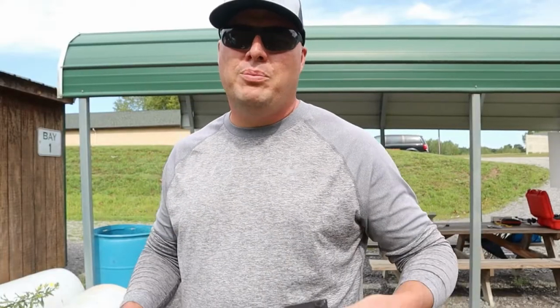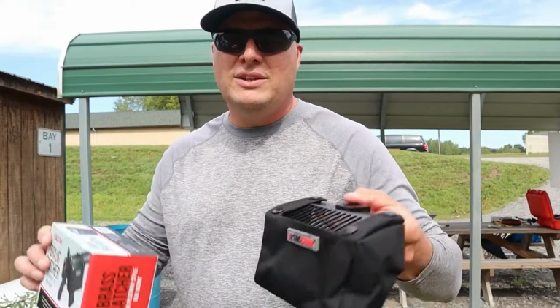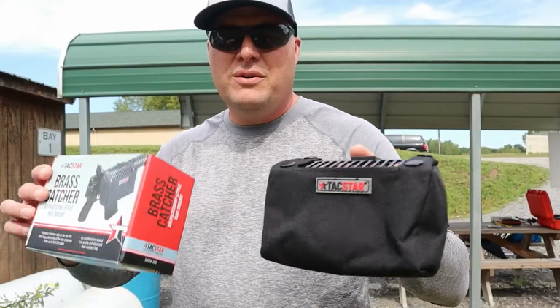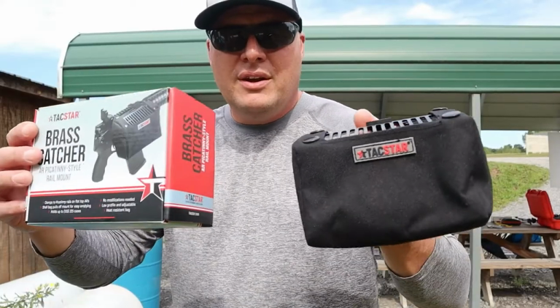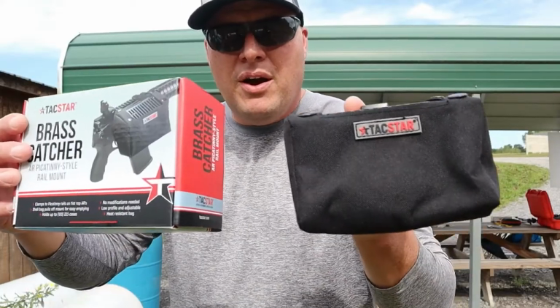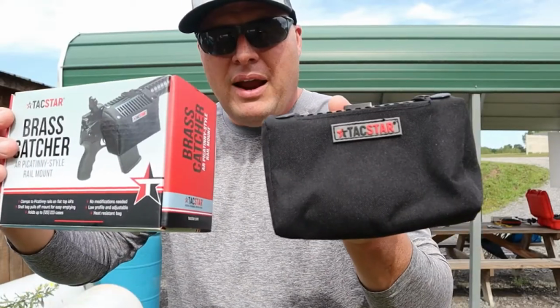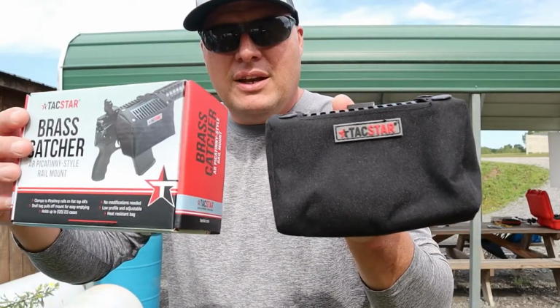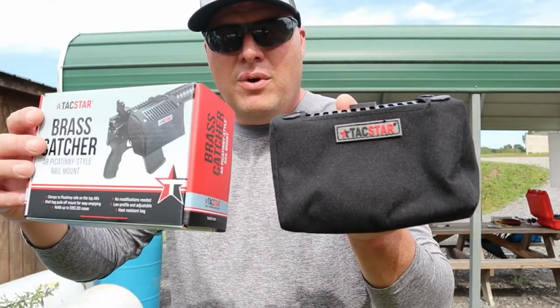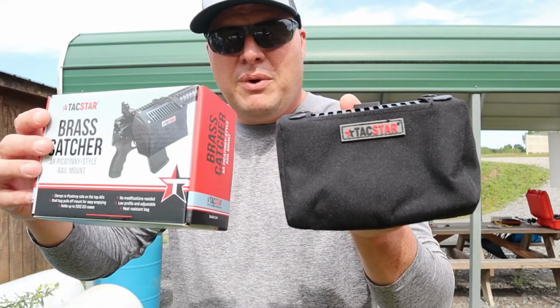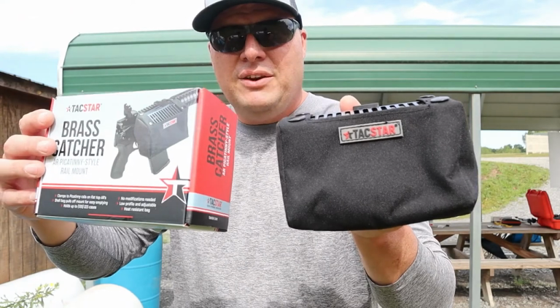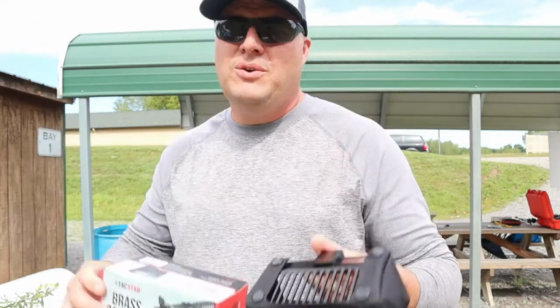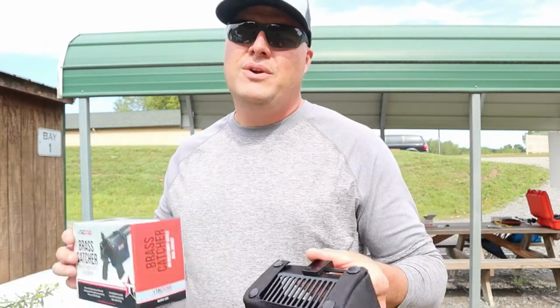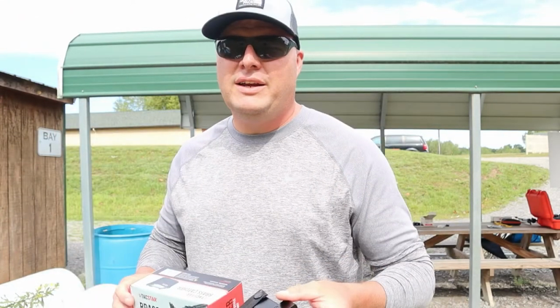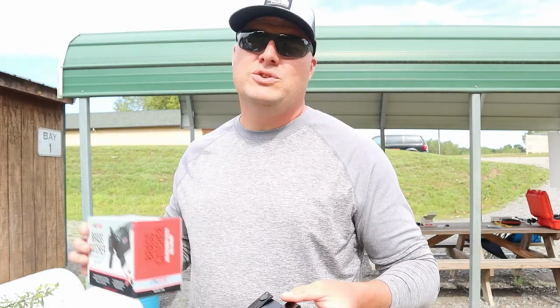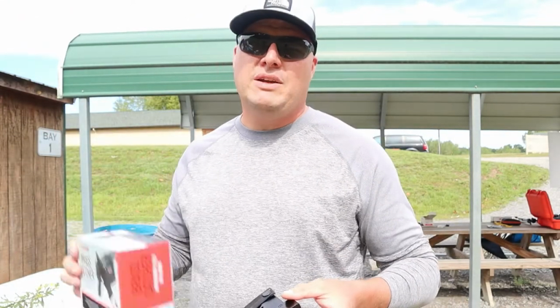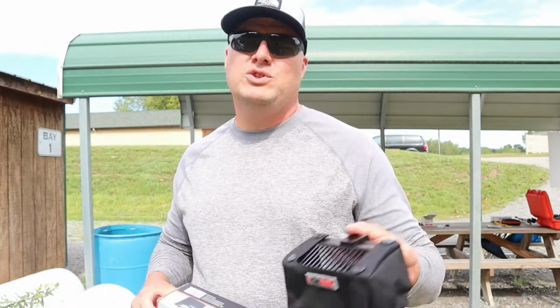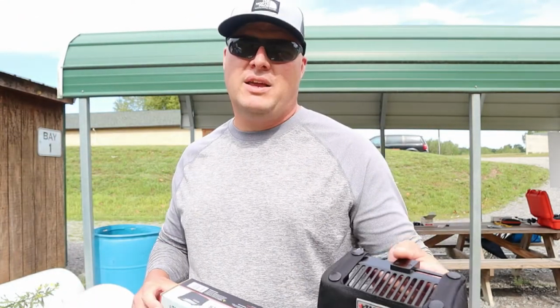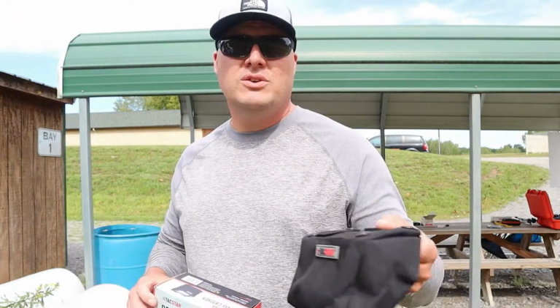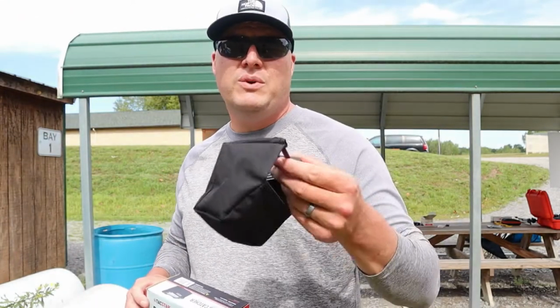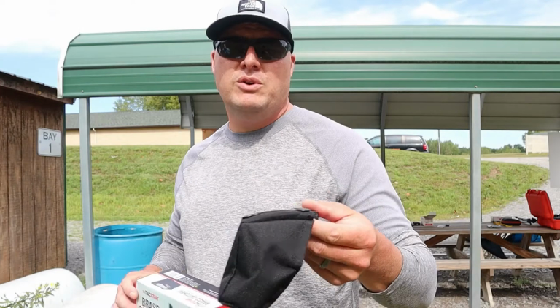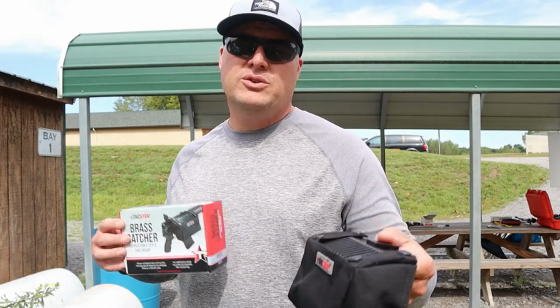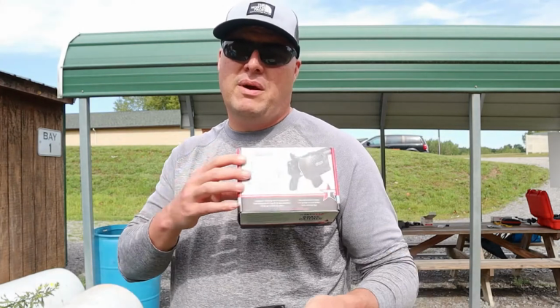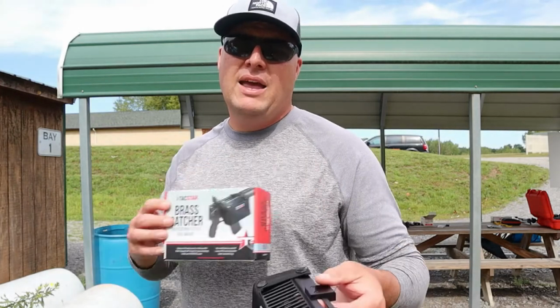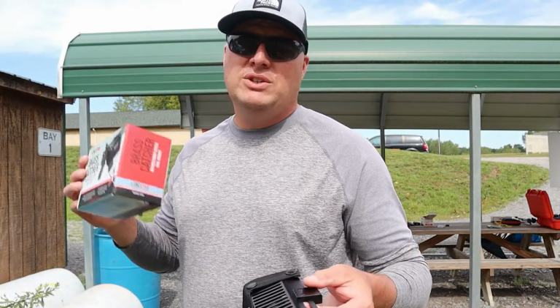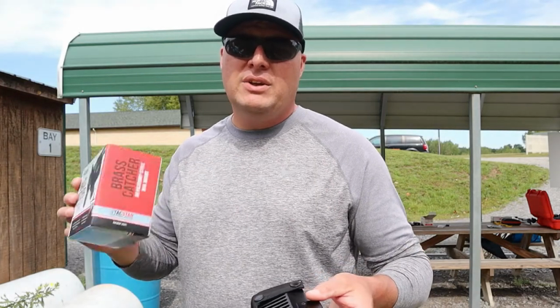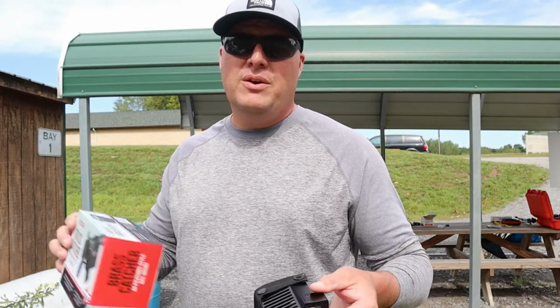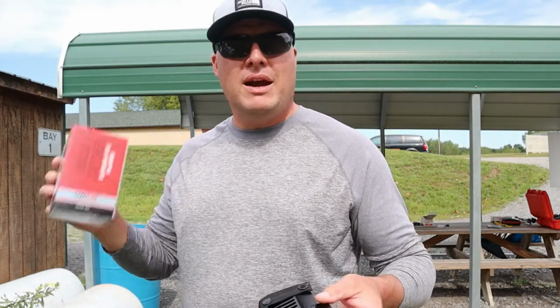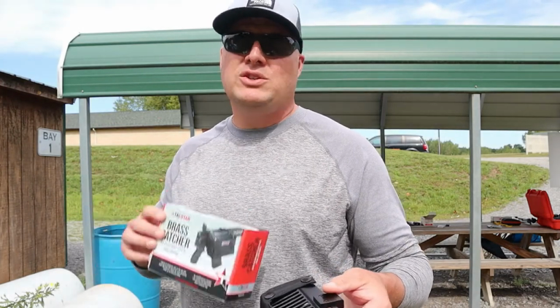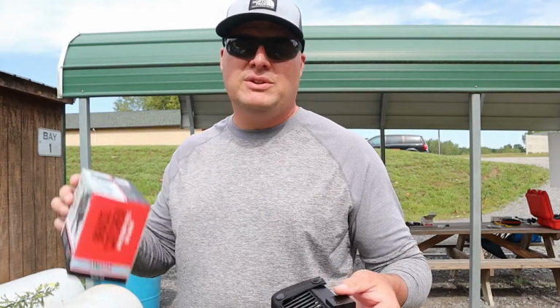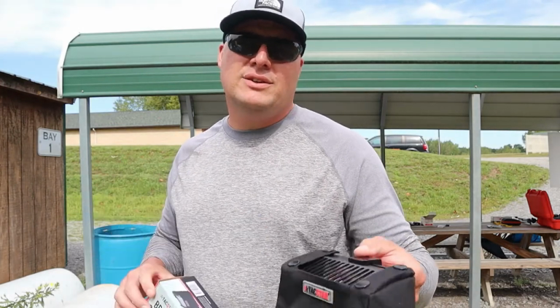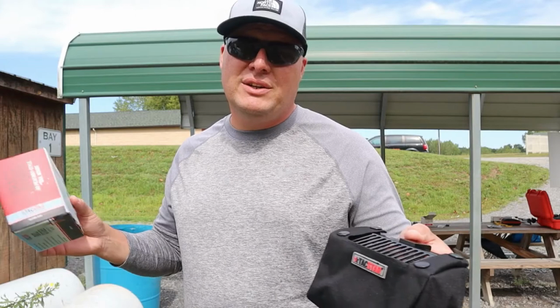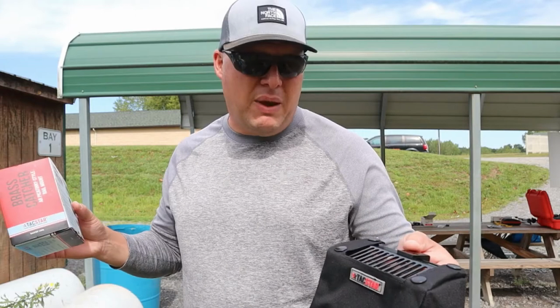Okay, practice is over. A couple hundred rounds and not one piece of brass hit the ground, so I do not have to clean up, which is going to save me time which is money. And also if you reload, which I do, I threw it in my bag. I'm going to take it home, clean it, reload it, and bring it back to the range and just keep recycling until basically it goes bad.